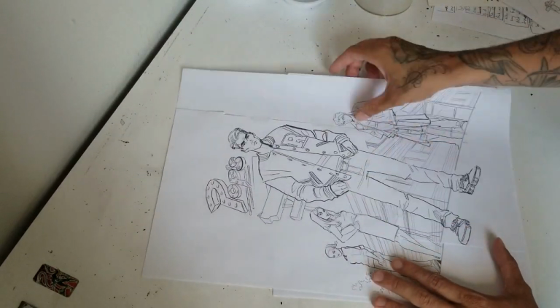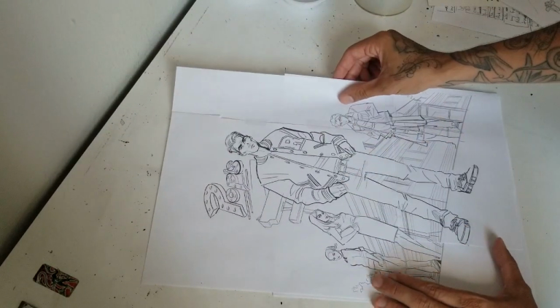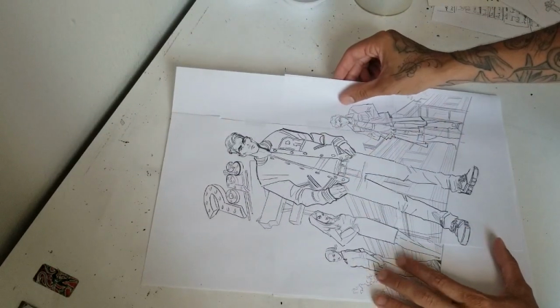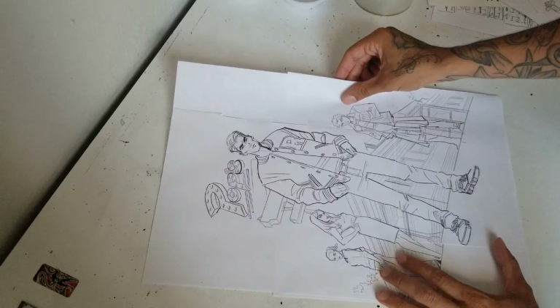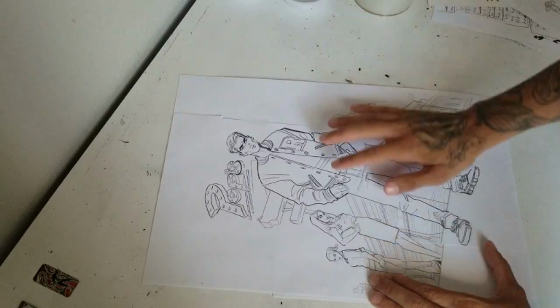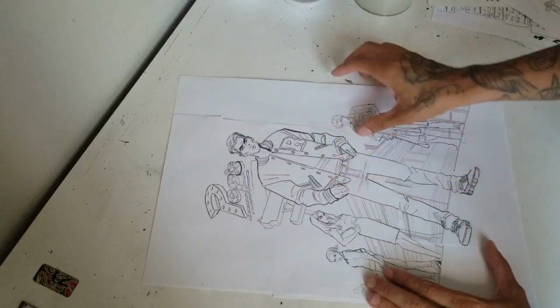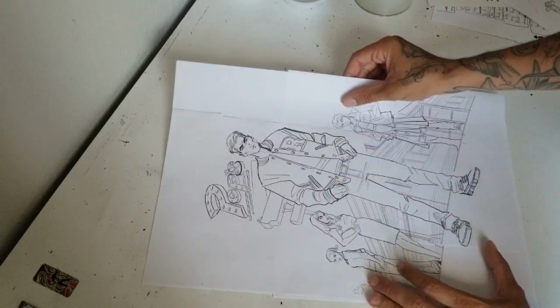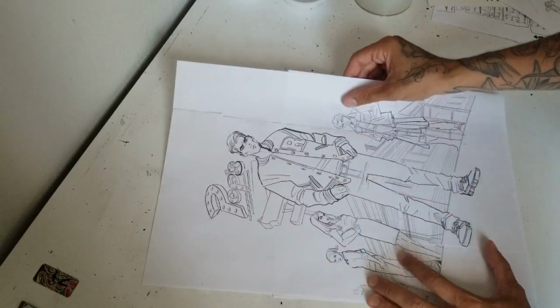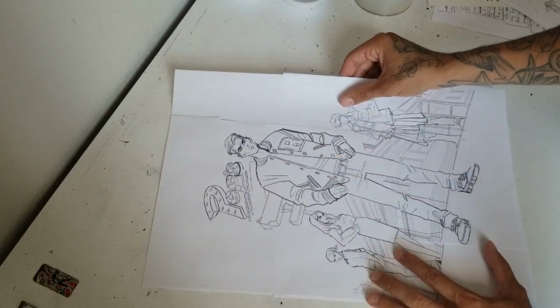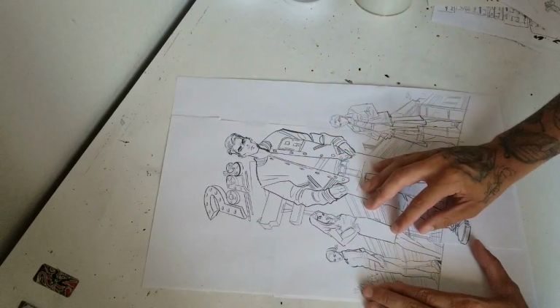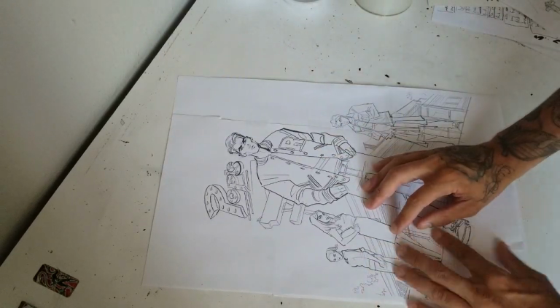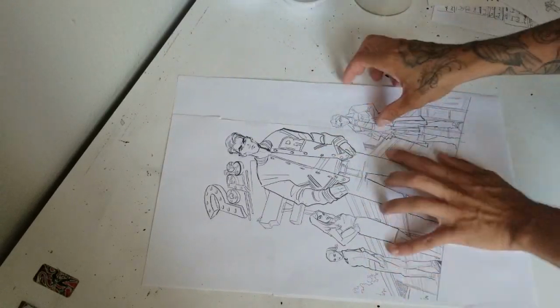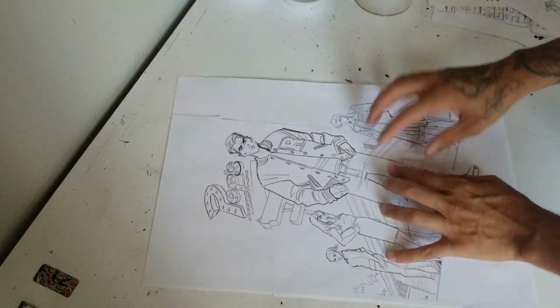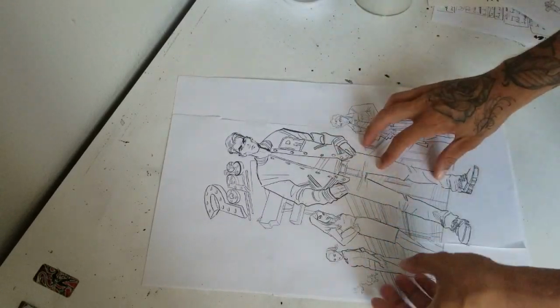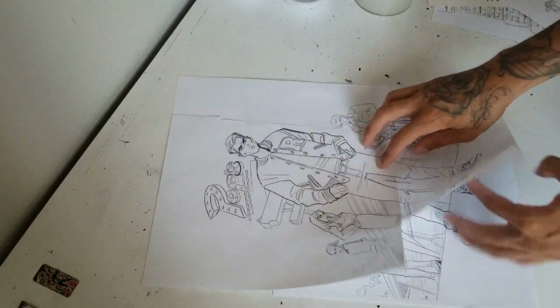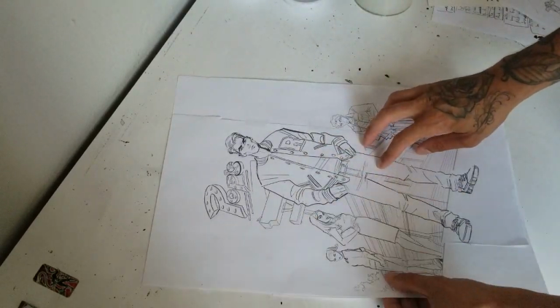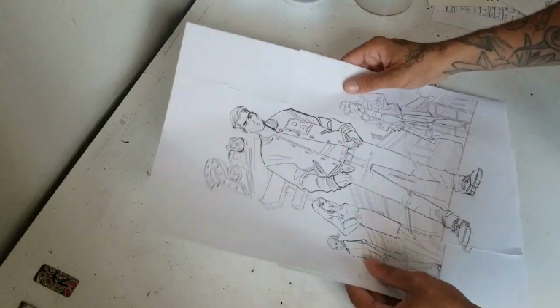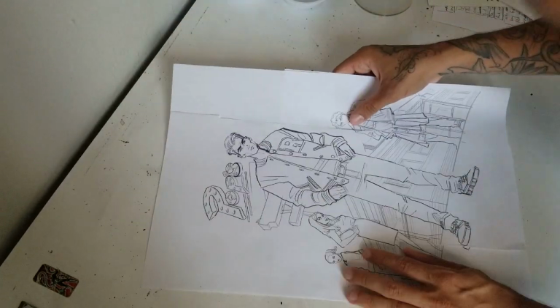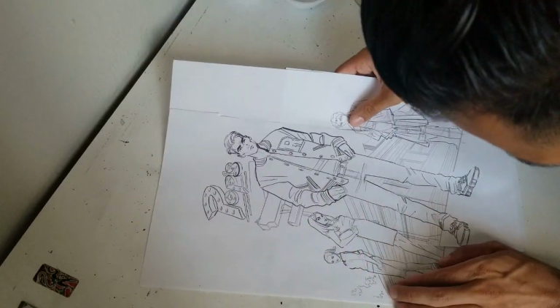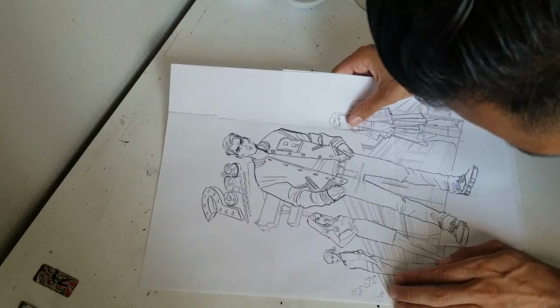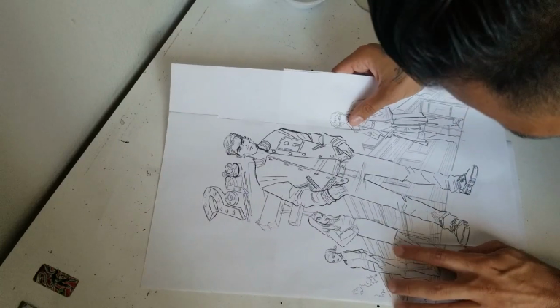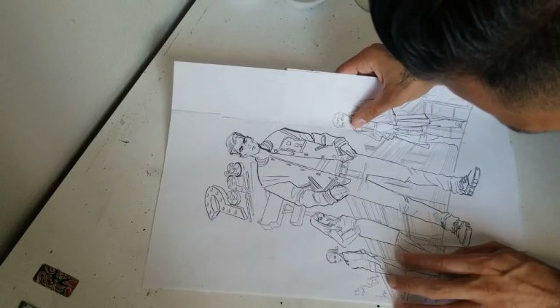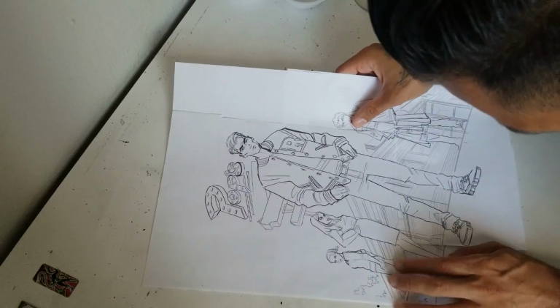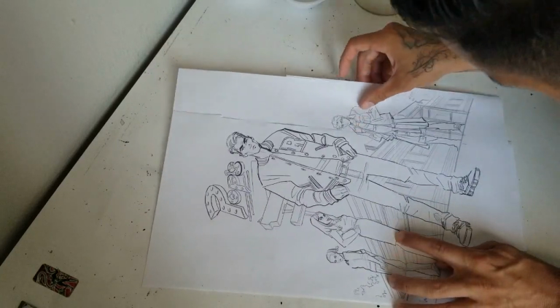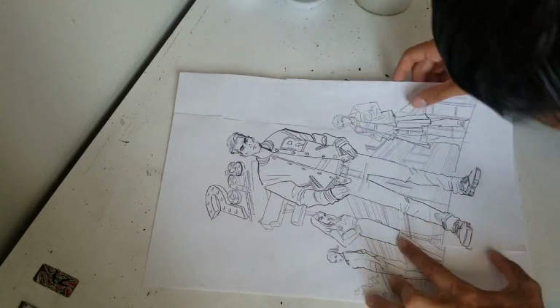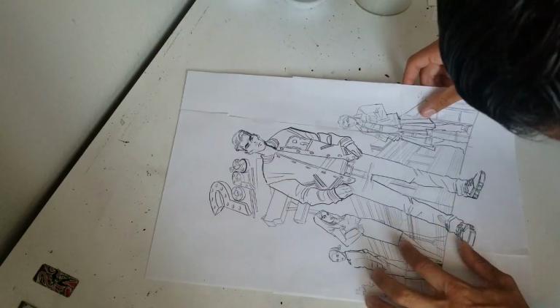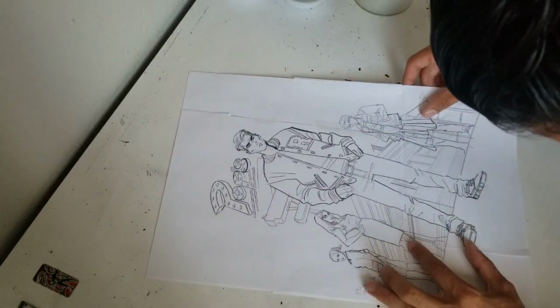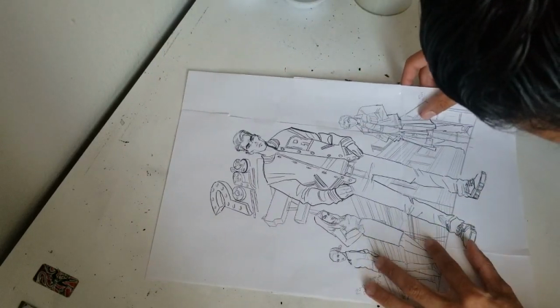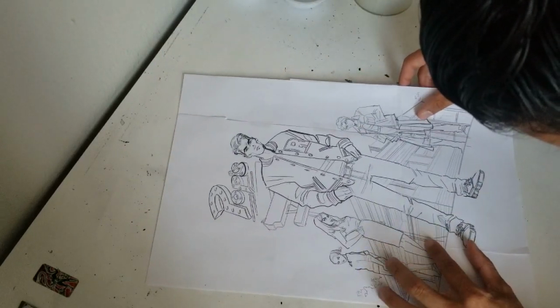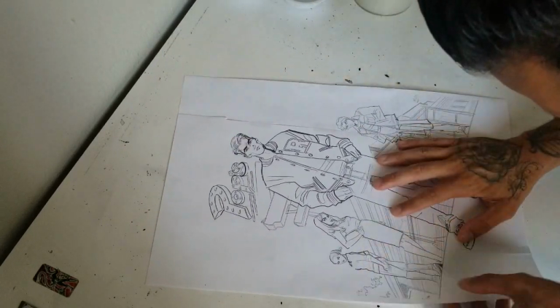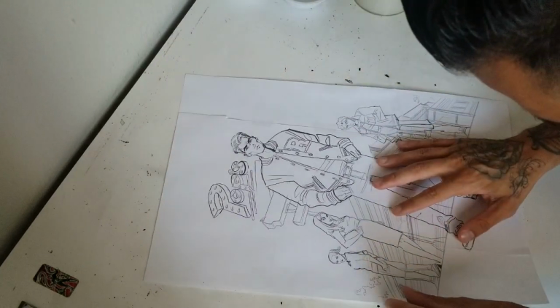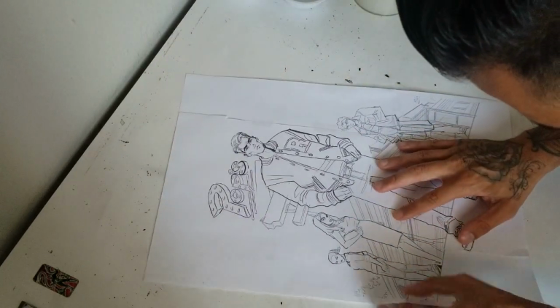So if you don't have big sheets of paper or an oversized printer, this is a good way to still make it happen when you want to work on something big.